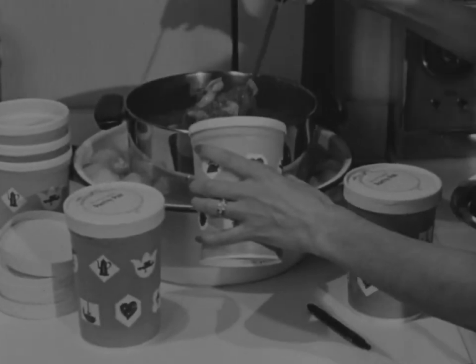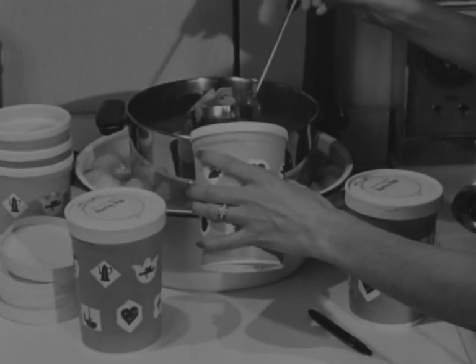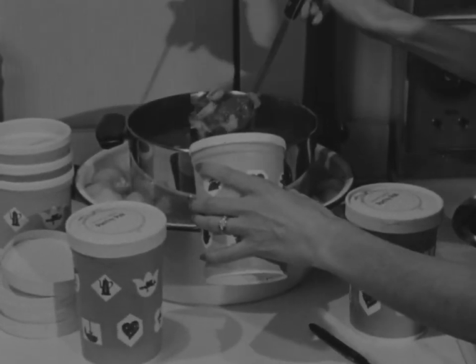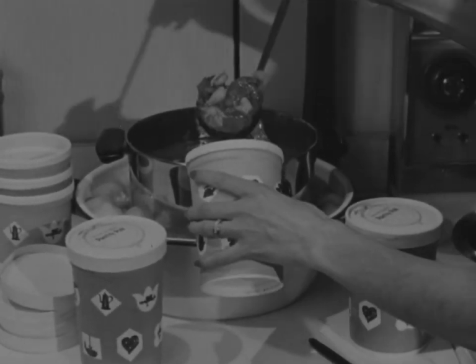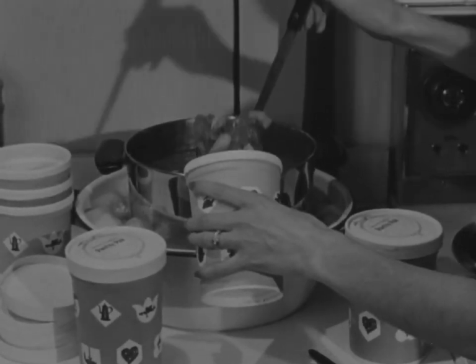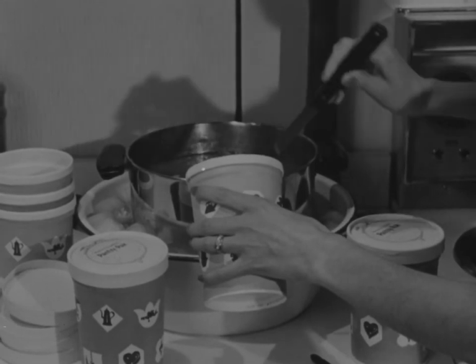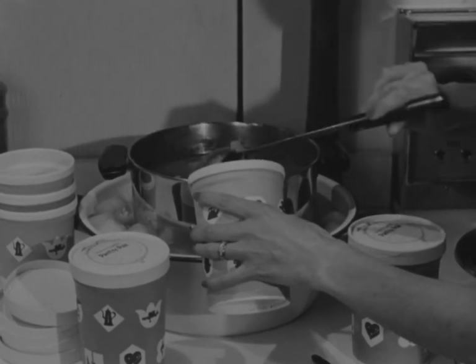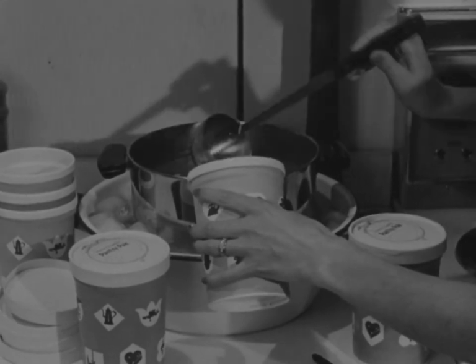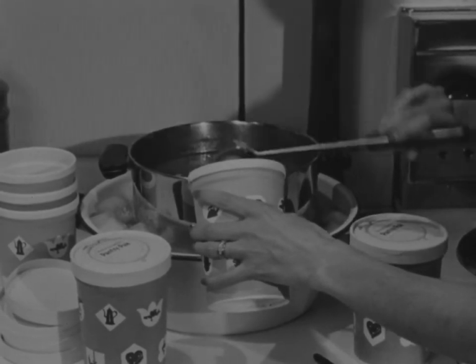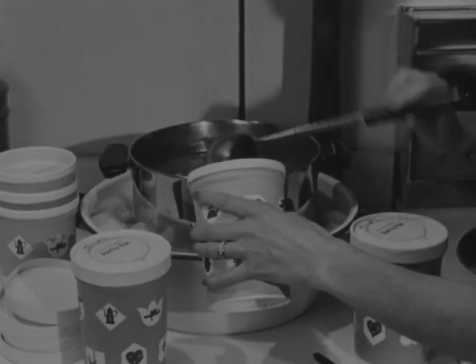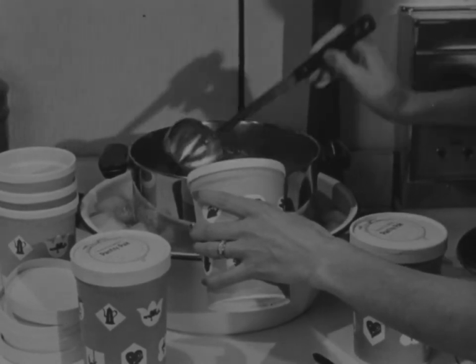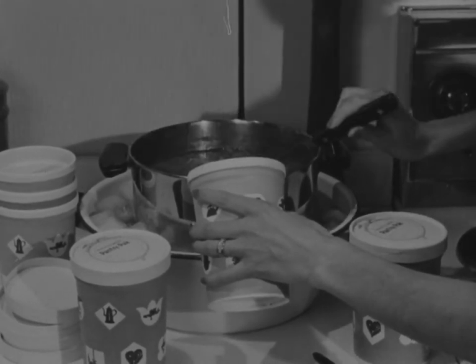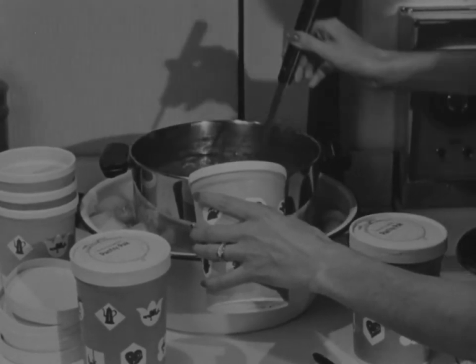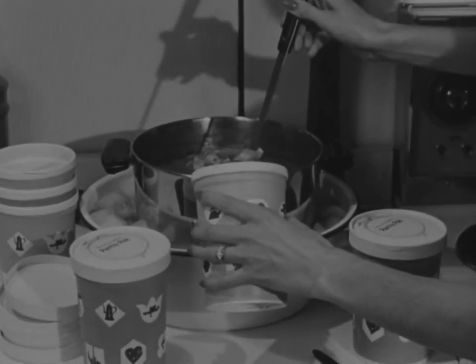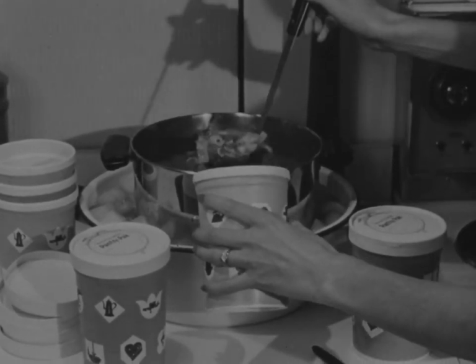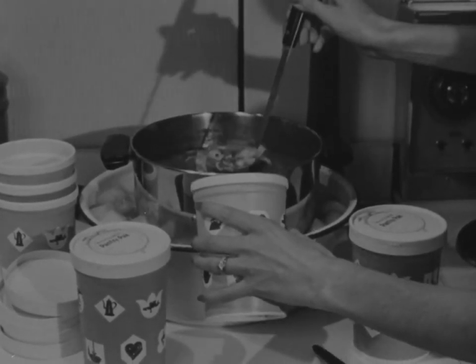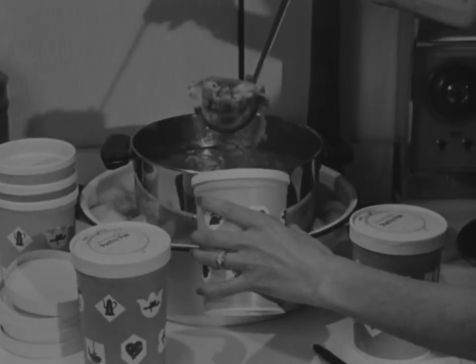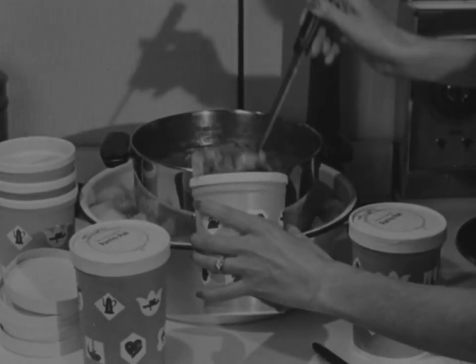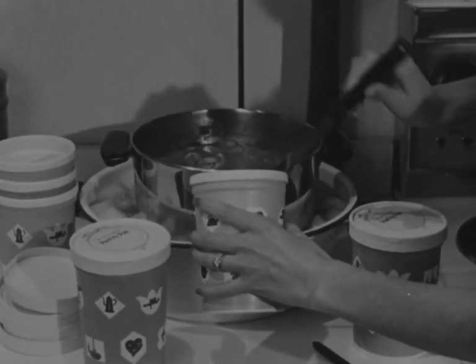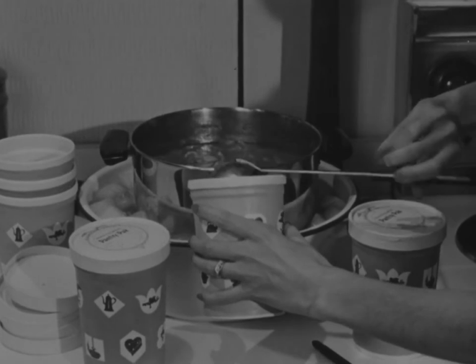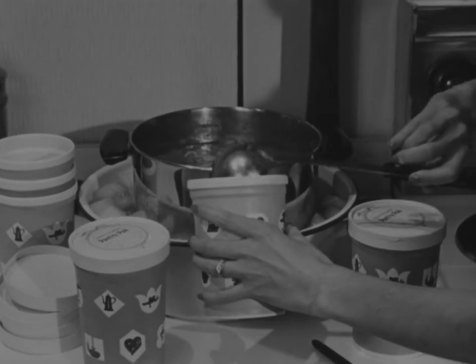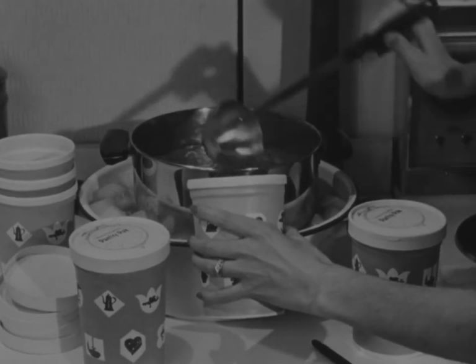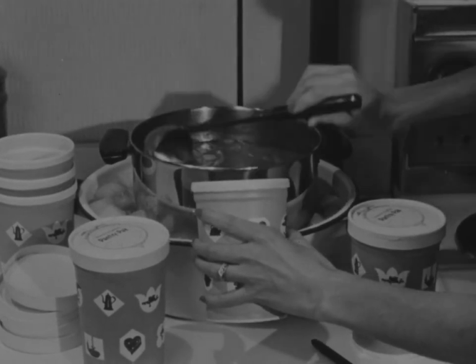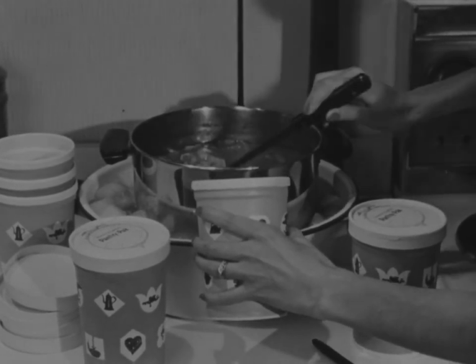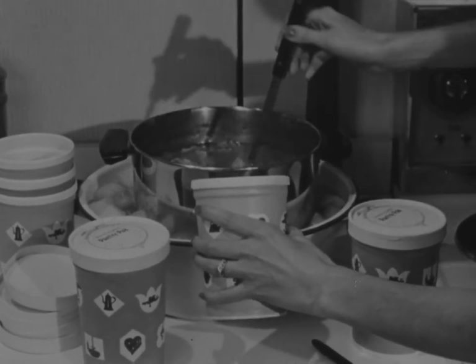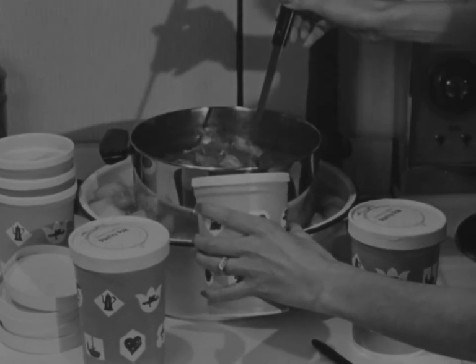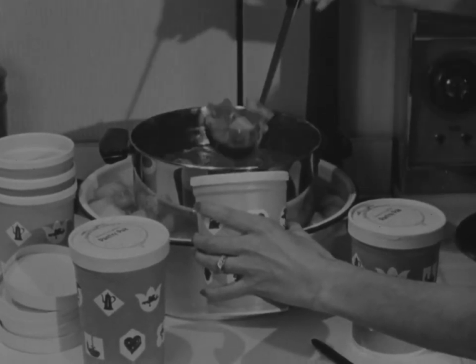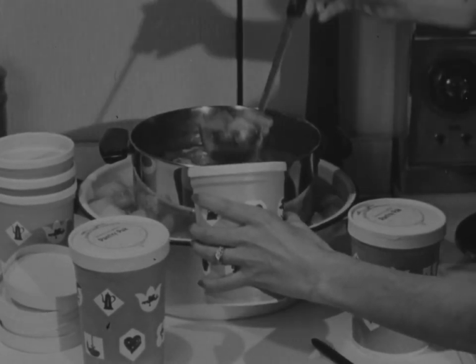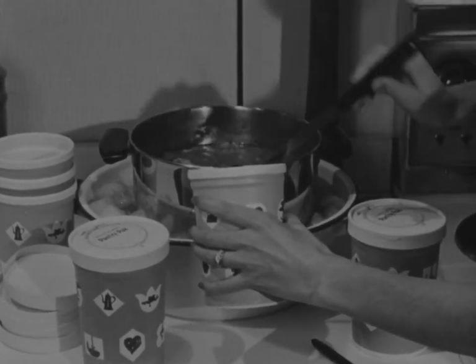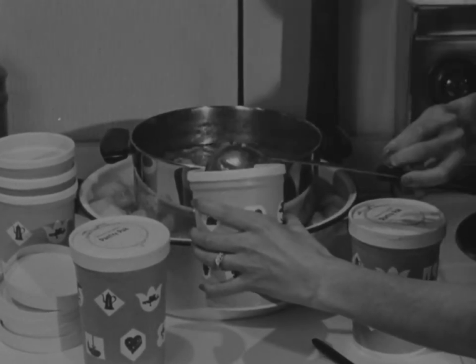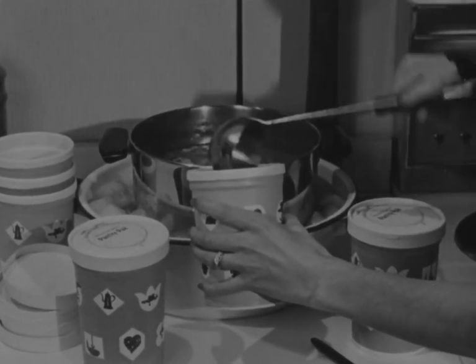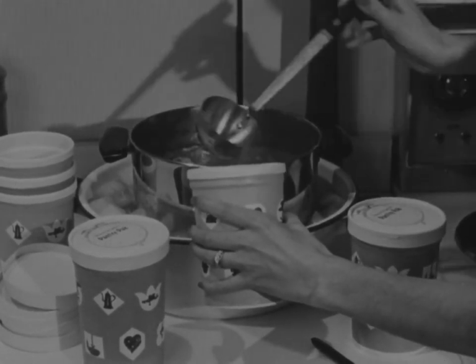Real homemade soup is a treat rarely served because it takes so long to make. But with the freezer, you can make a large quantity when you have the time, and then freeze the extra in individual or family servings.